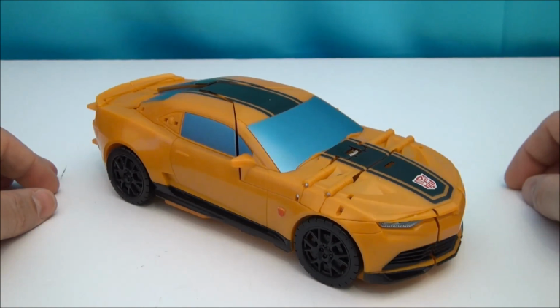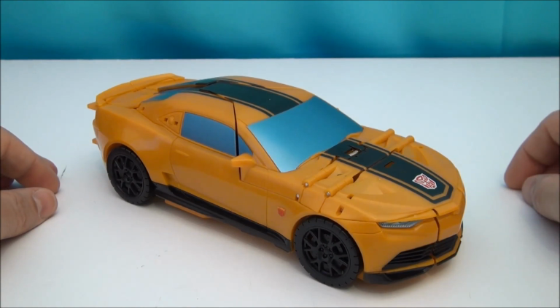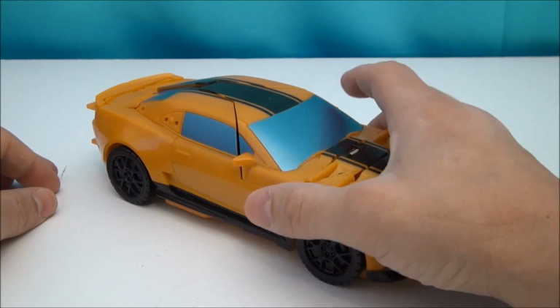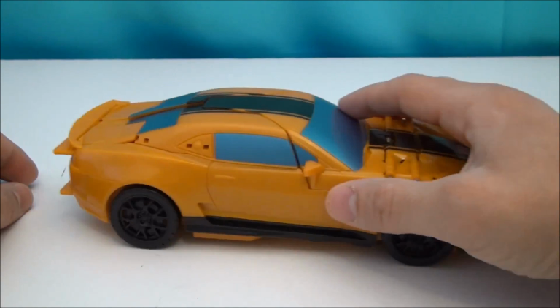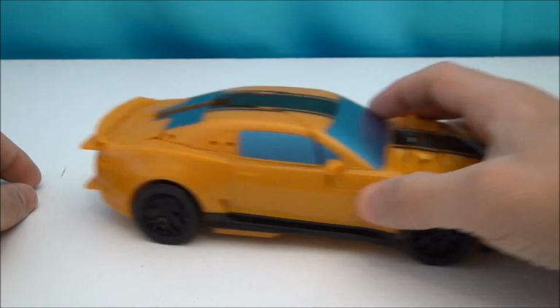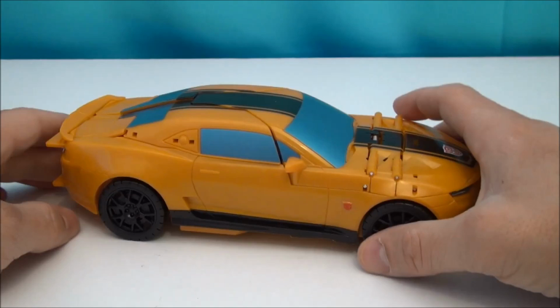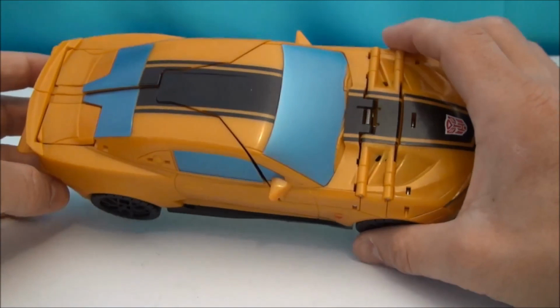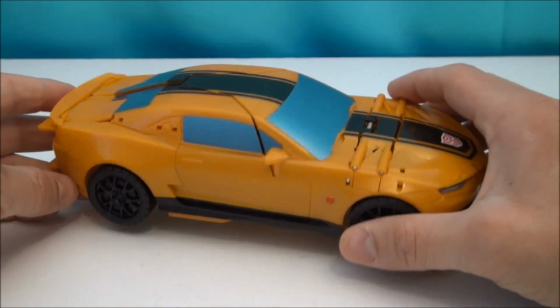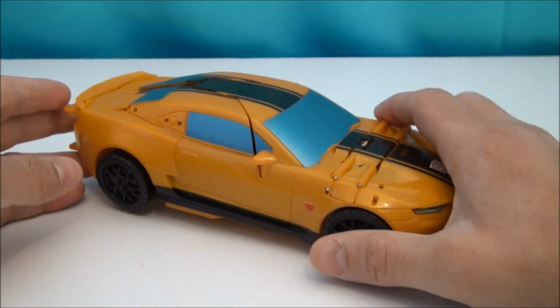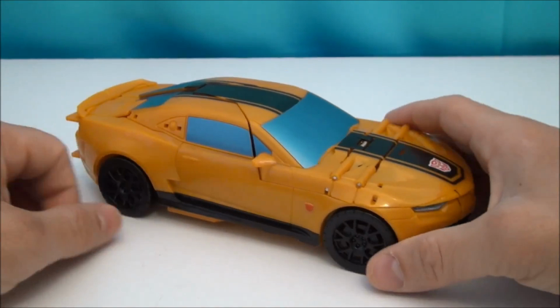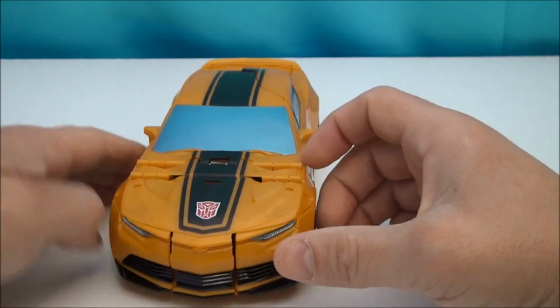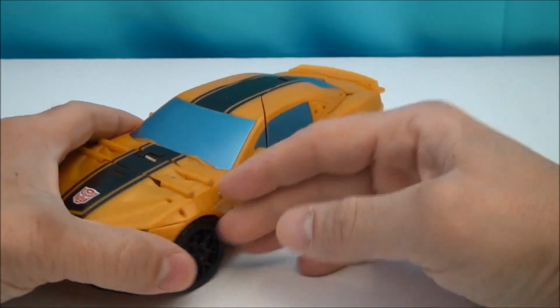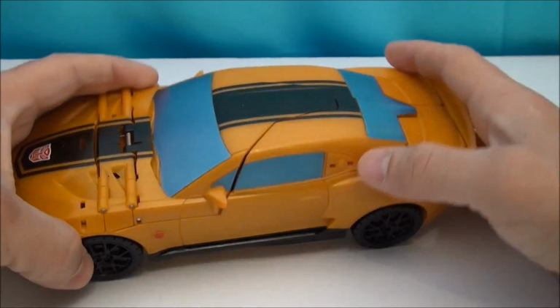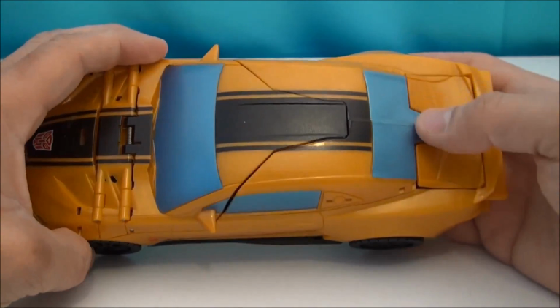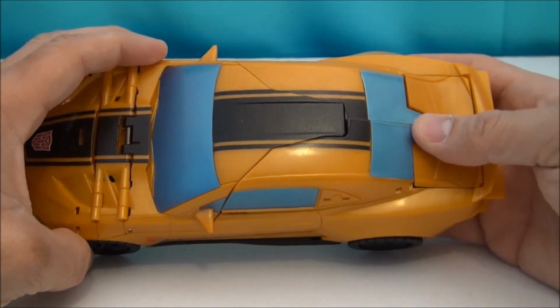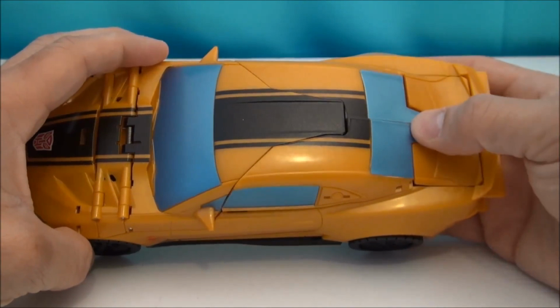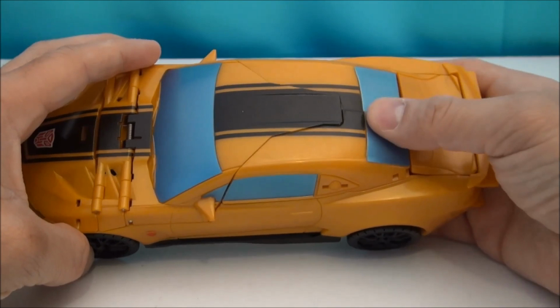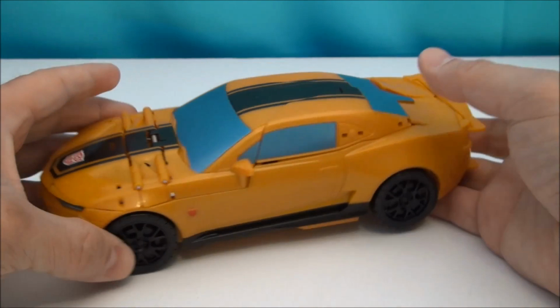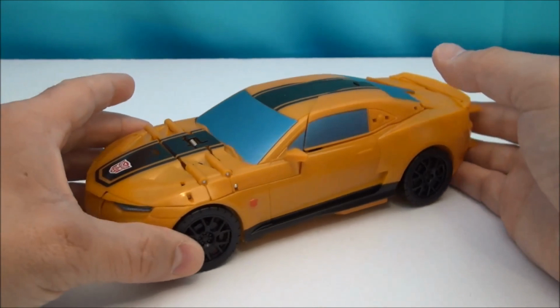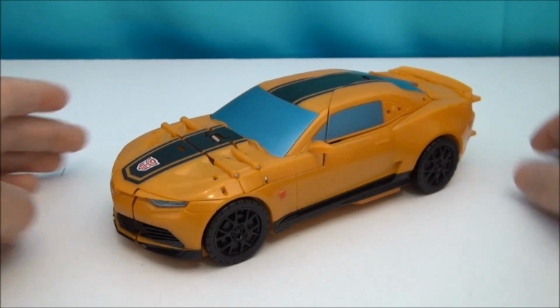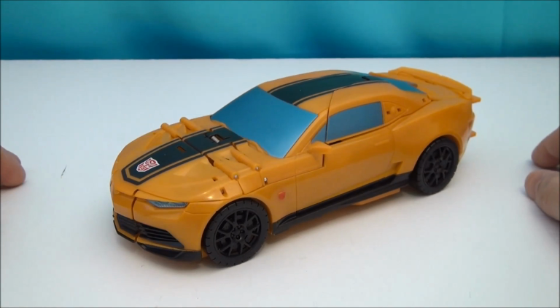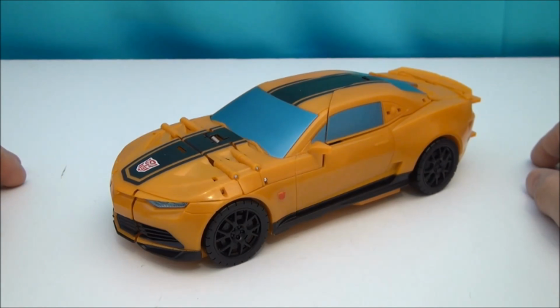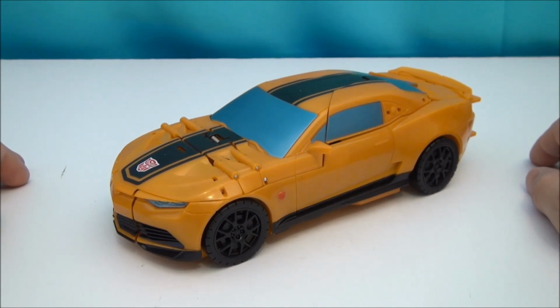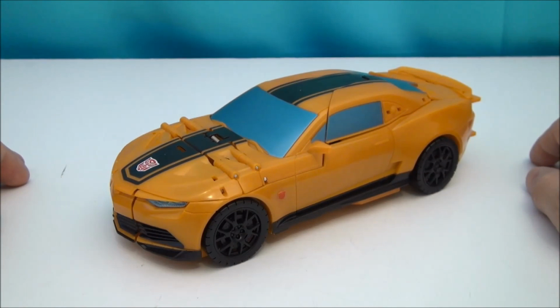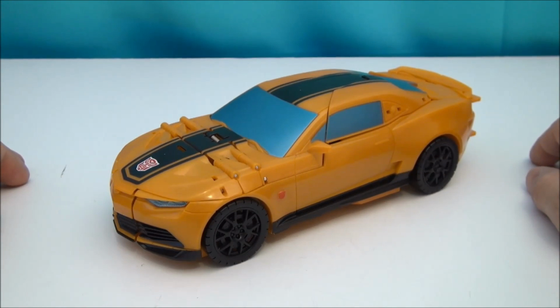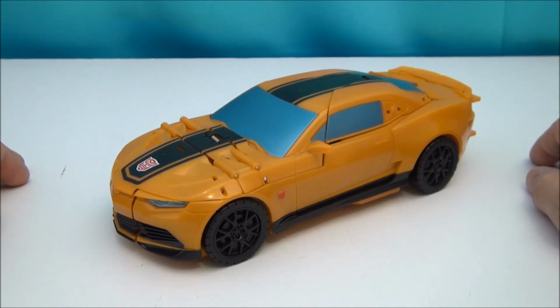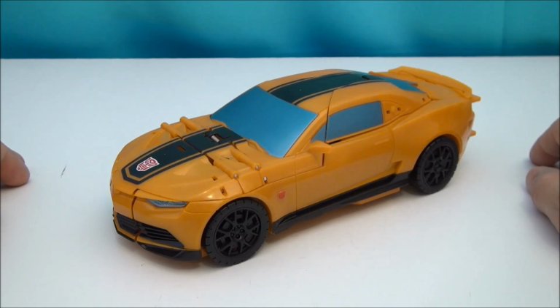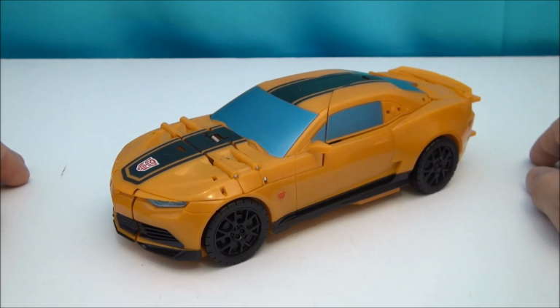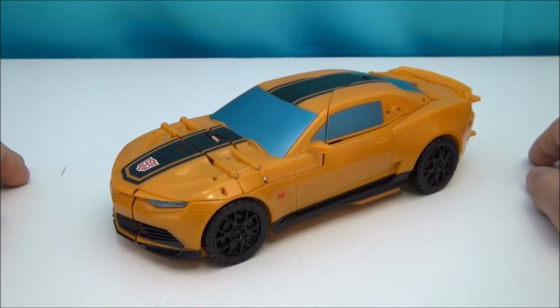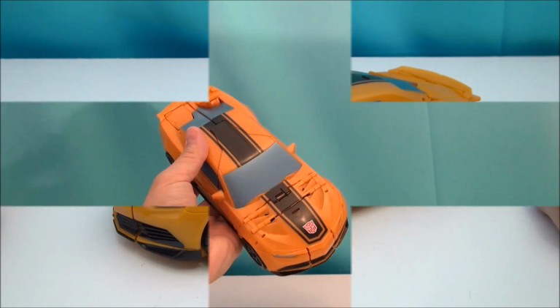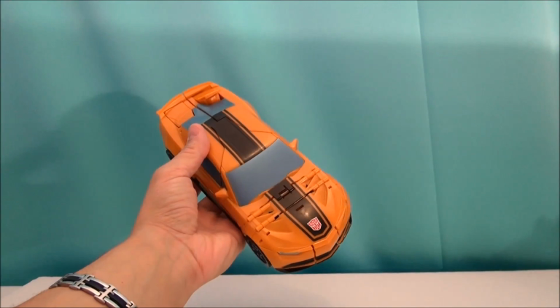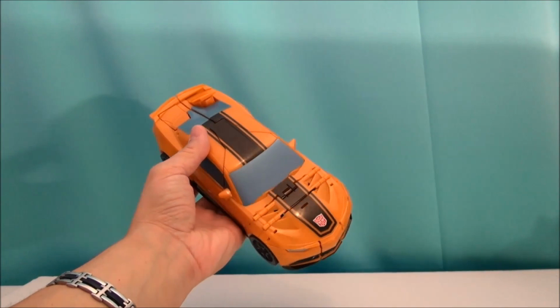That's it for the vehicle mode. It rolls really well, it's nice and heavy. You see a lot of panel lines but again that's due to transformation. I'm going to show you how it transforms without the montage because it's really not necessary — this is simple, simple, simple.